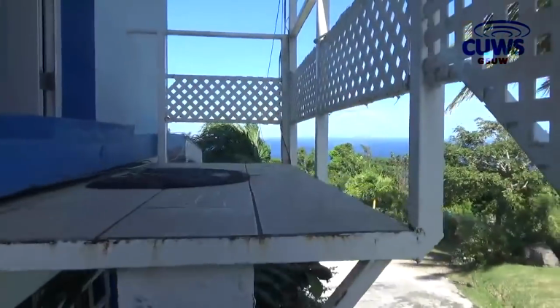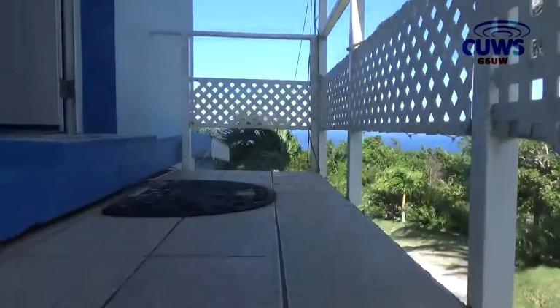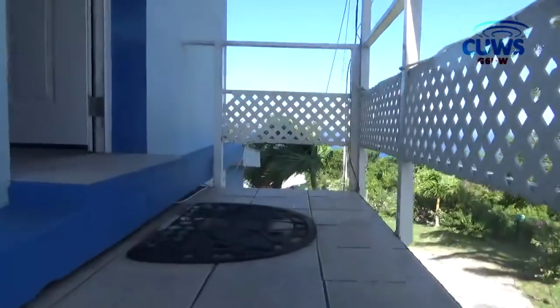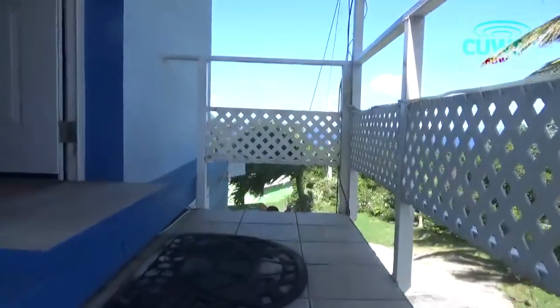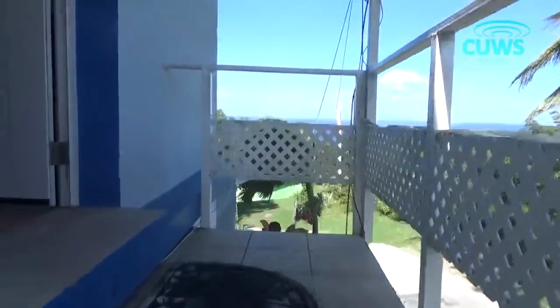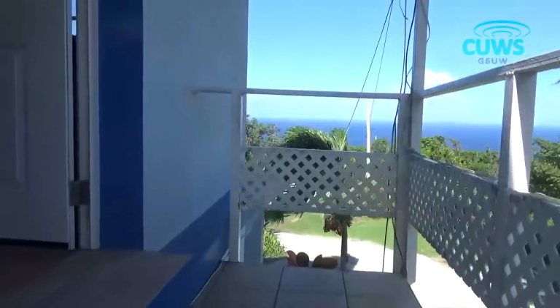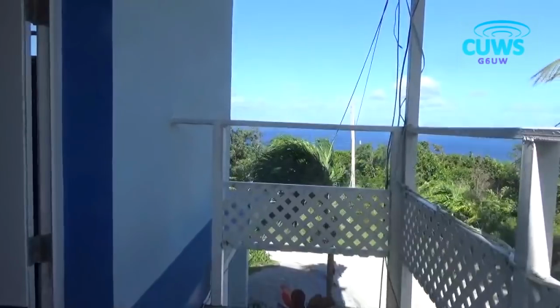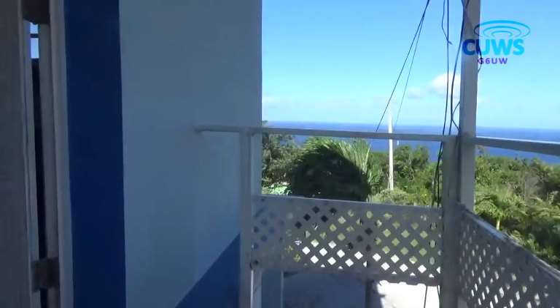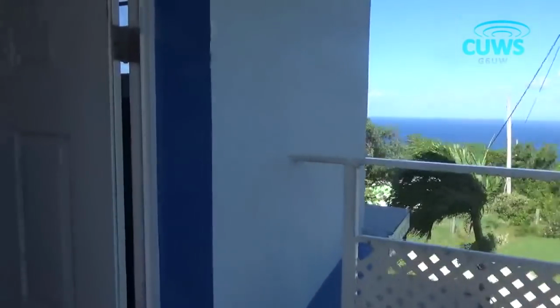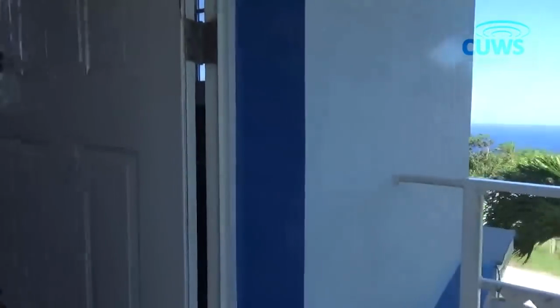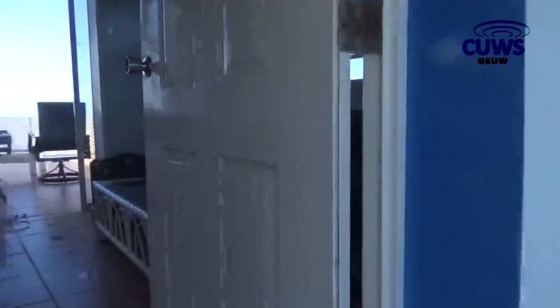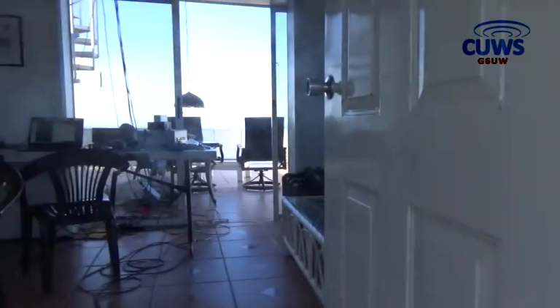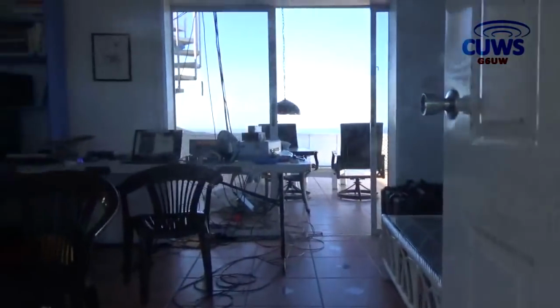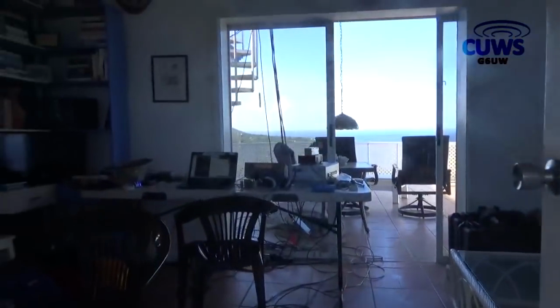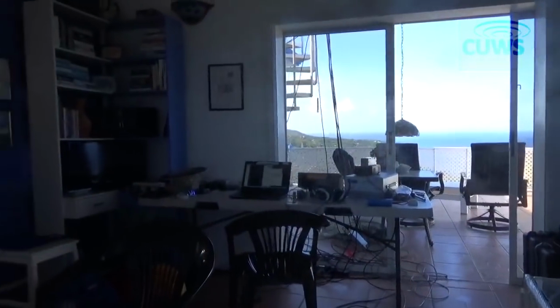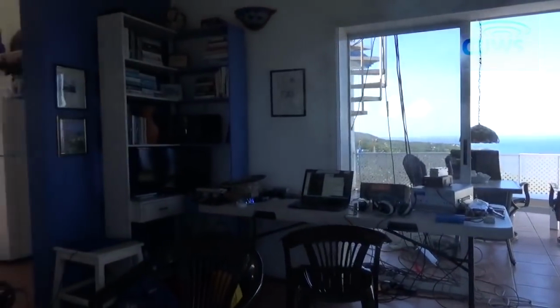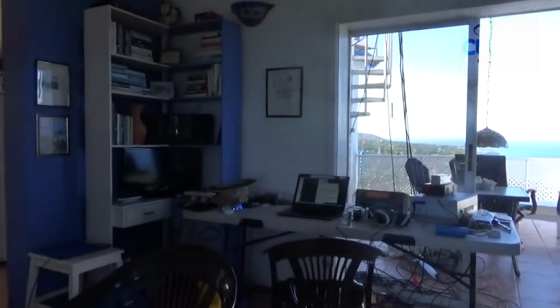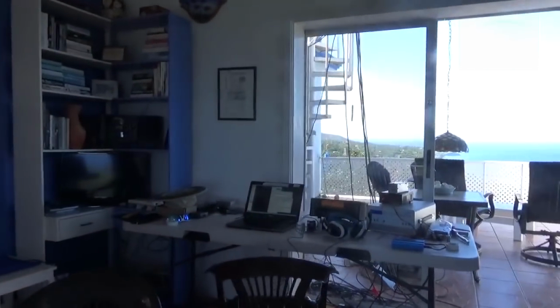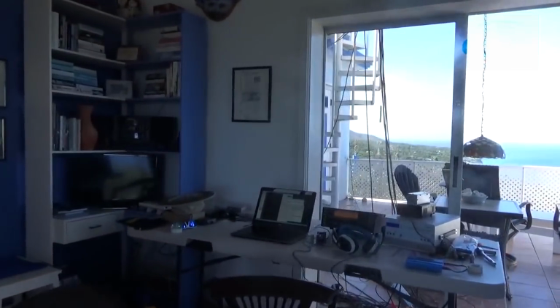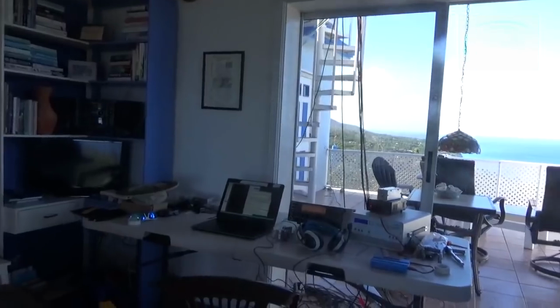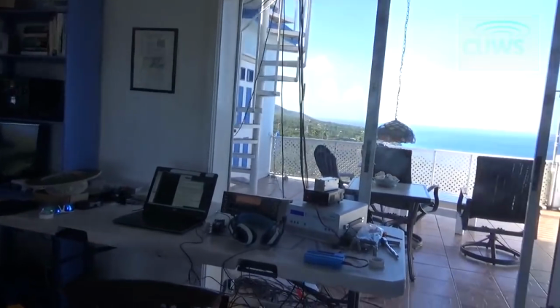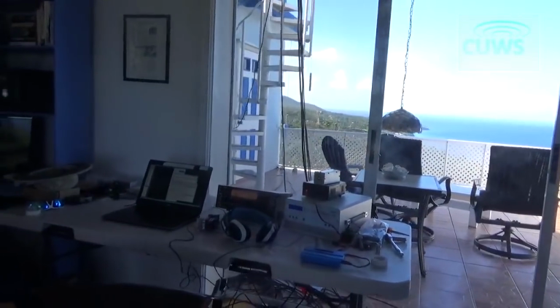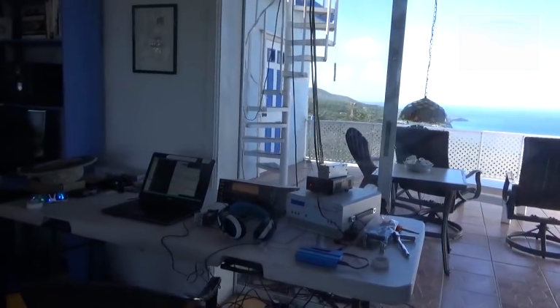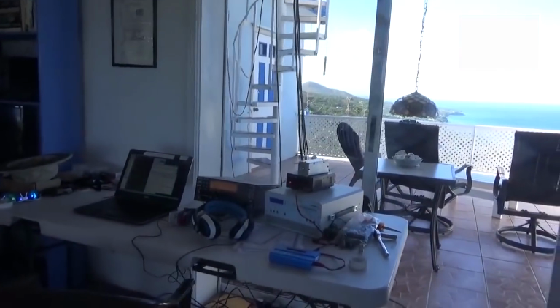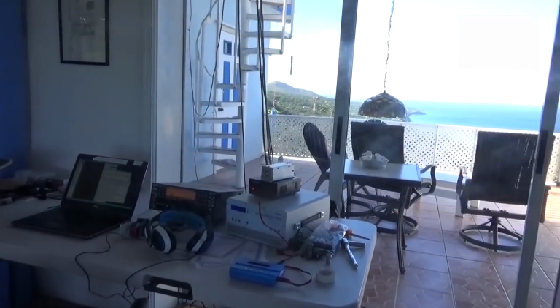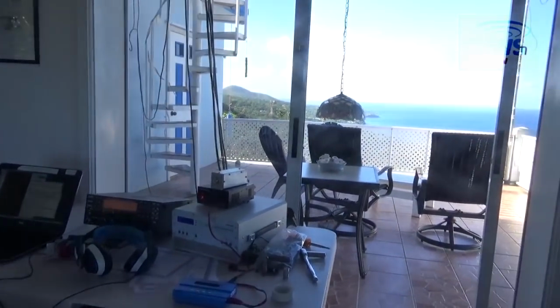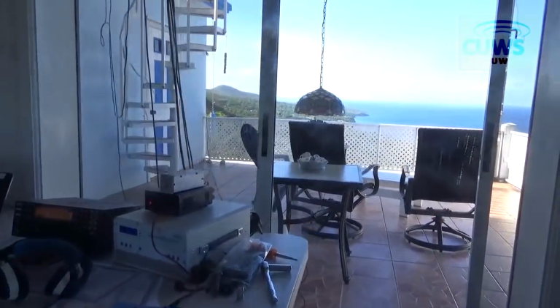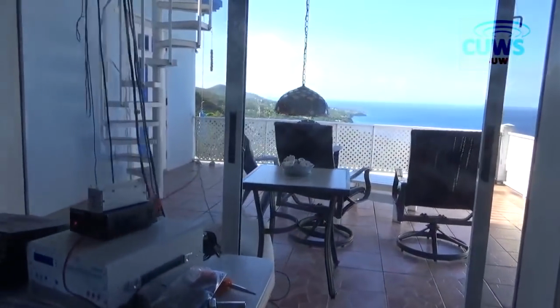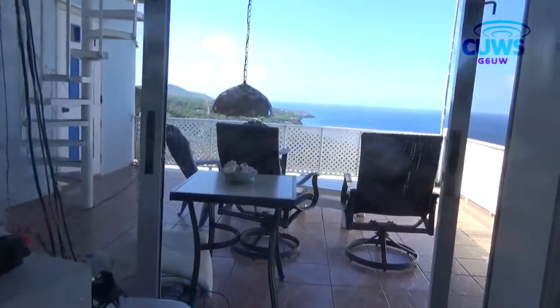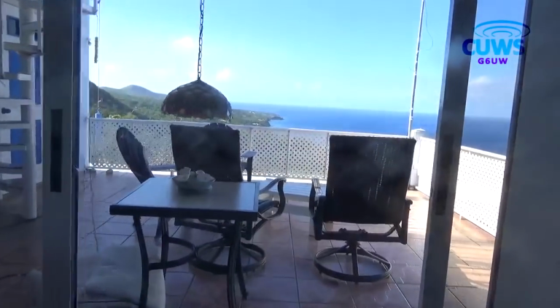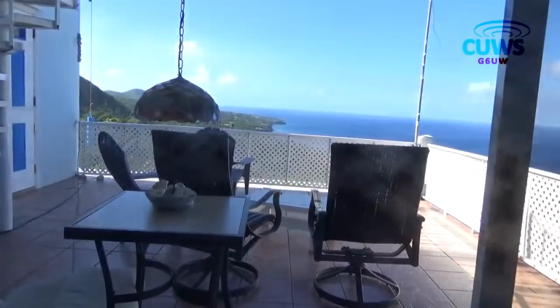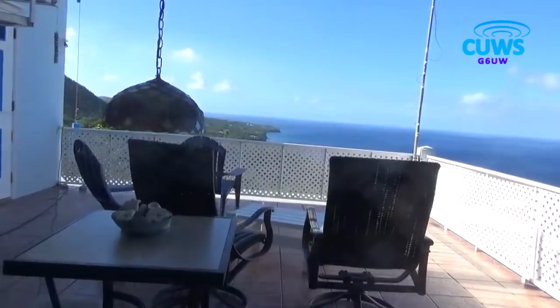Heading upstairs via the outside staircase we come to the Heavenly Suite, which we used as the radio shack. We'll come back to the shack in a moment, but first there's the balcony to admire with its views over the coast.